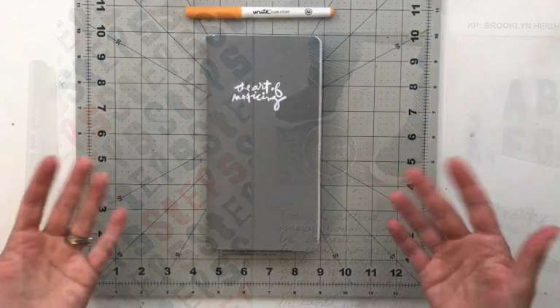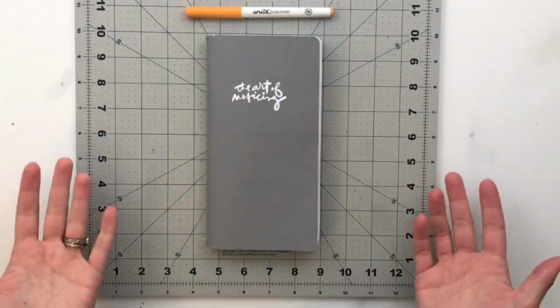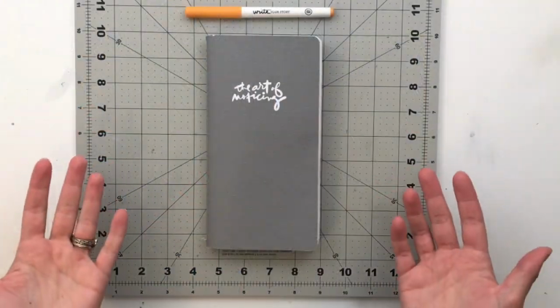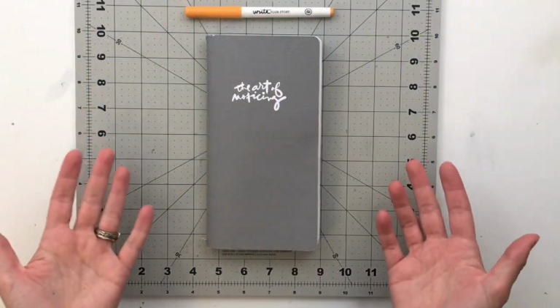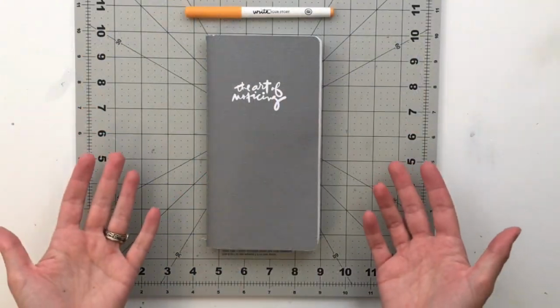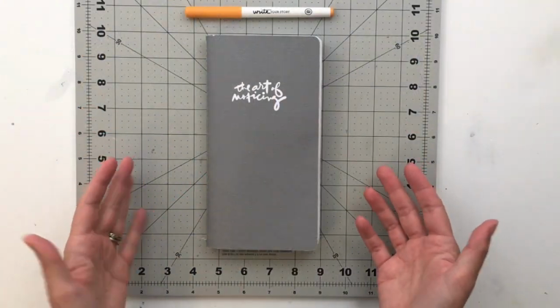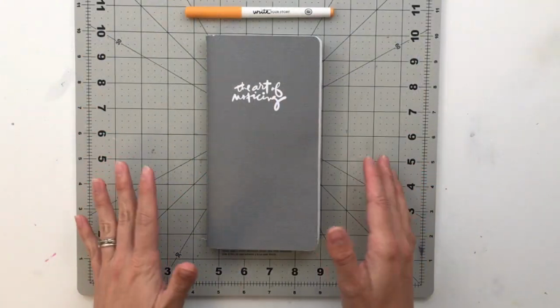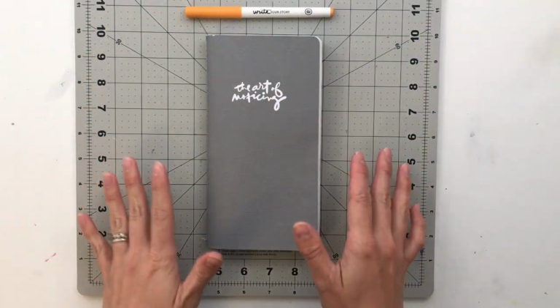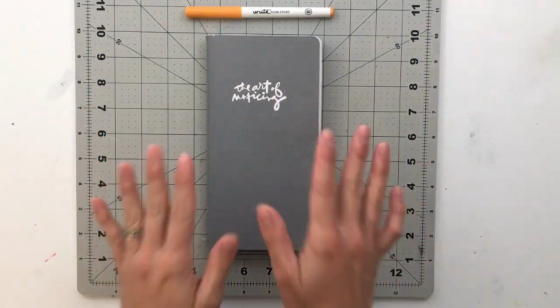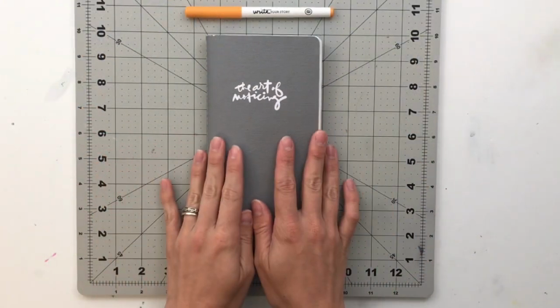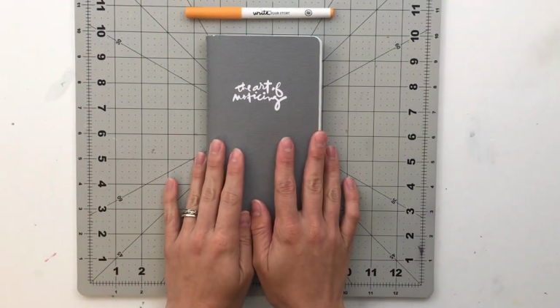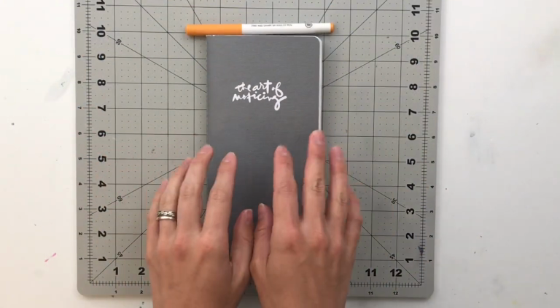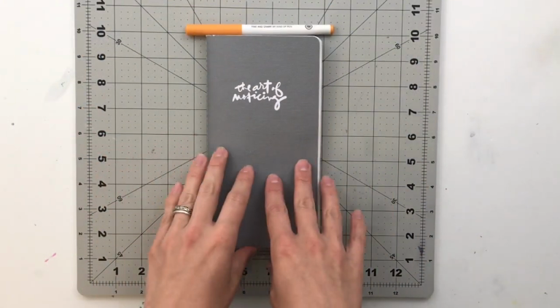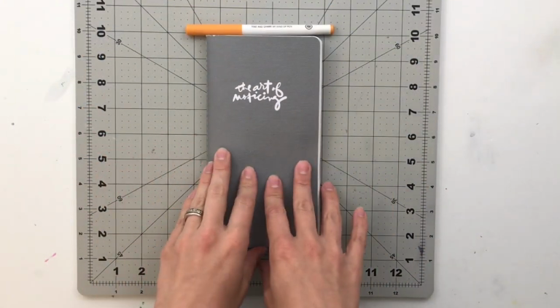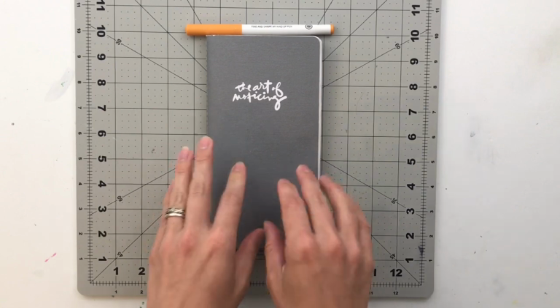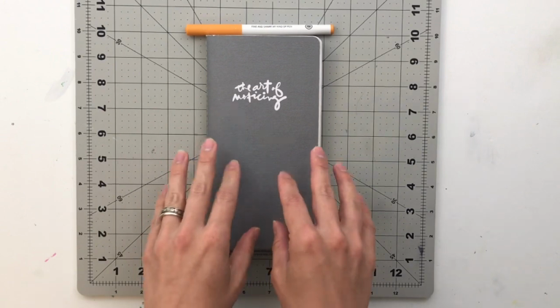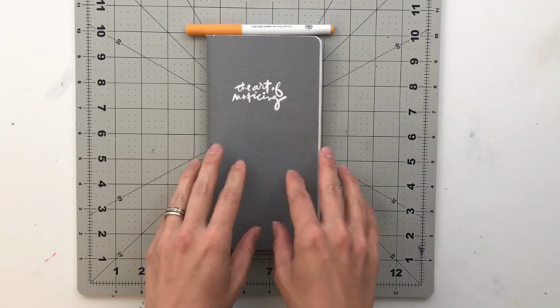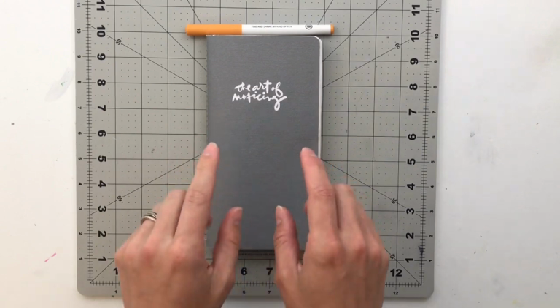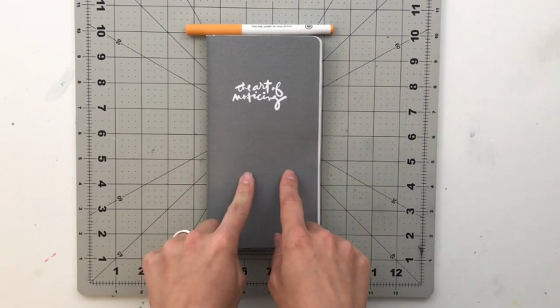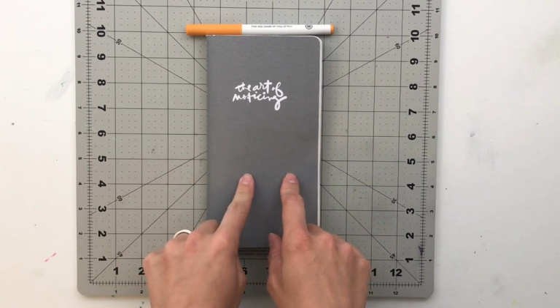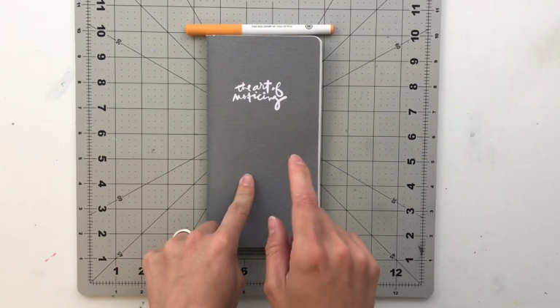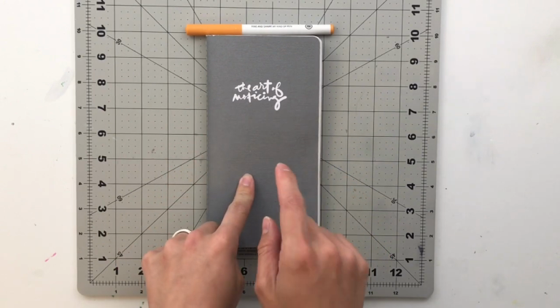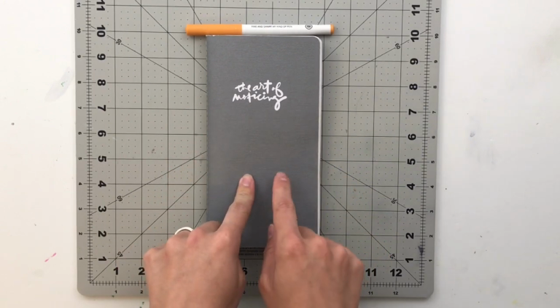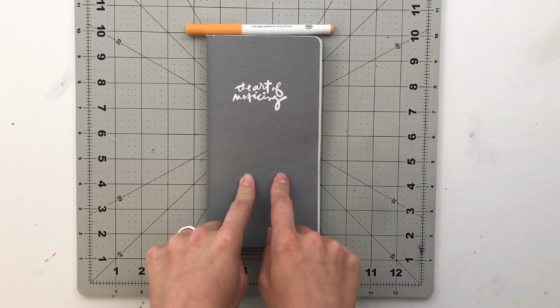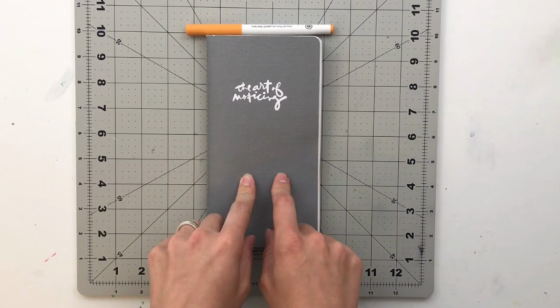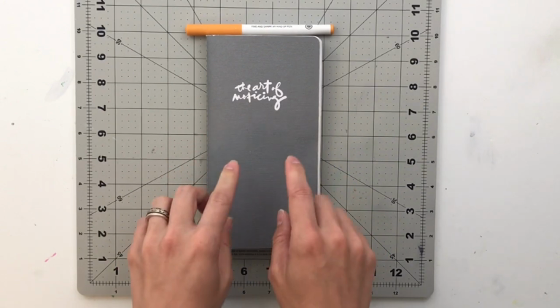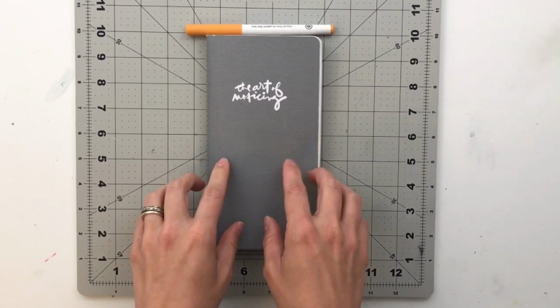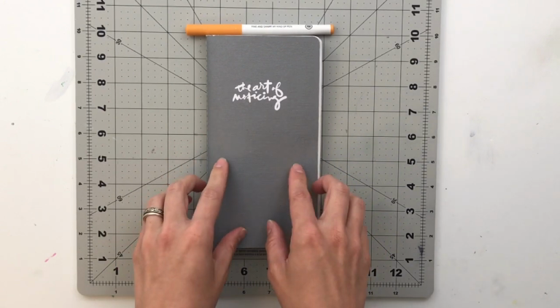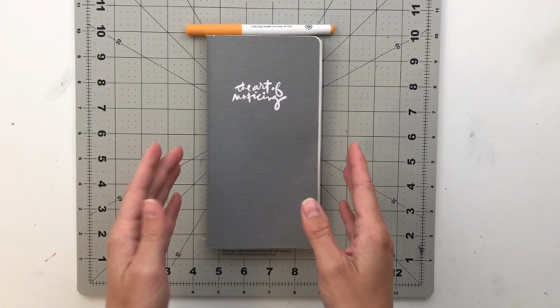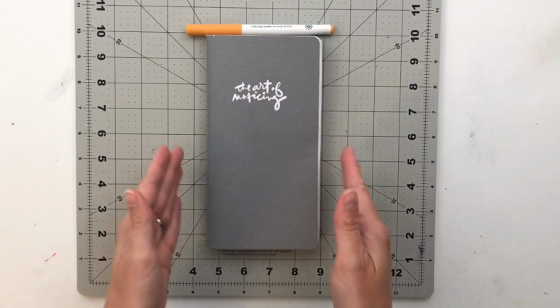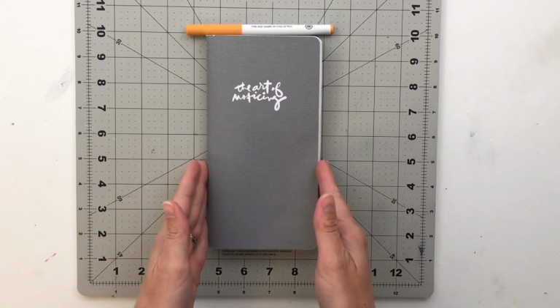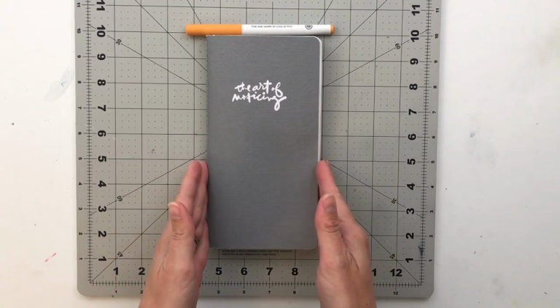Hello friends, and welcome back to my crafty space. My name is Krystal, and in today's video I am going to share a flip through of my first completed Art of Noticing Traveler's Notebook.